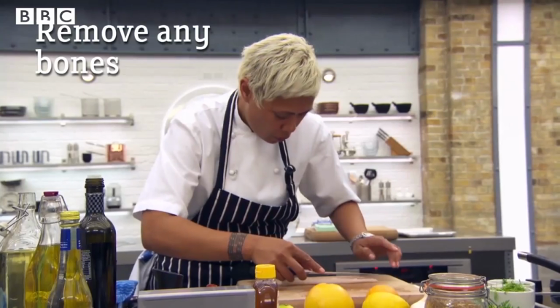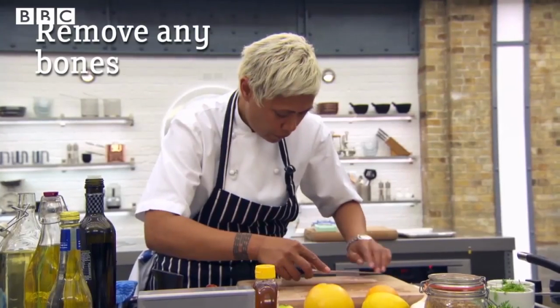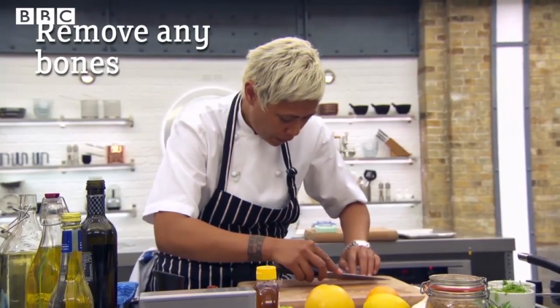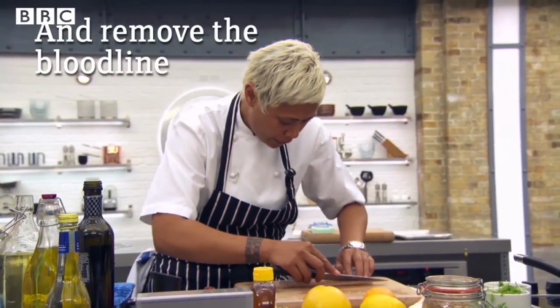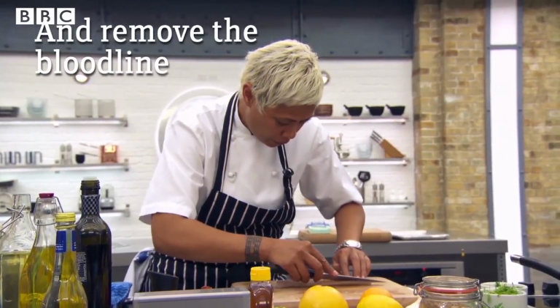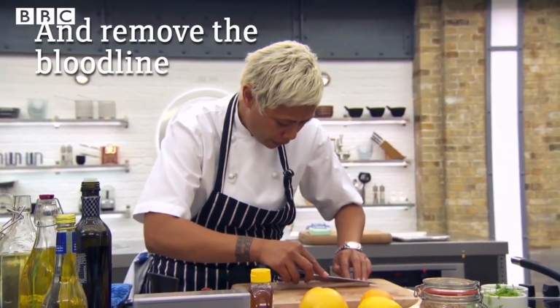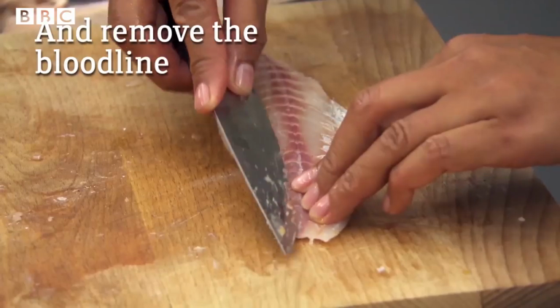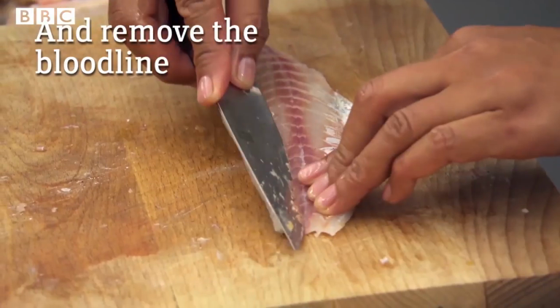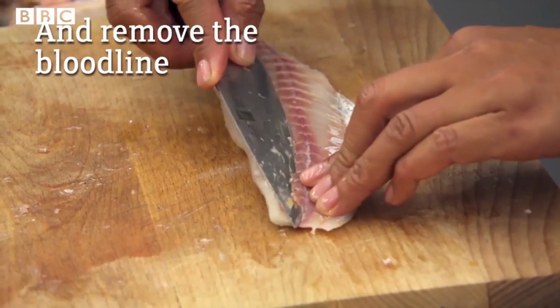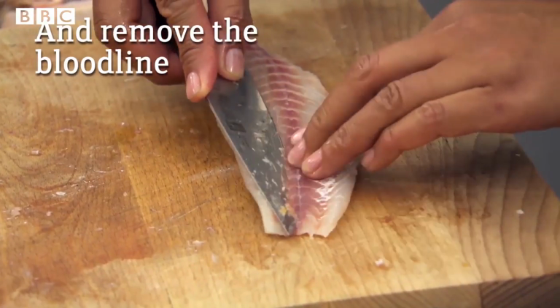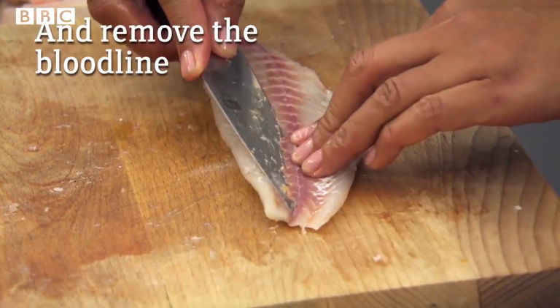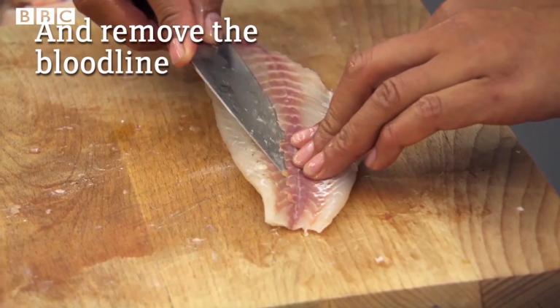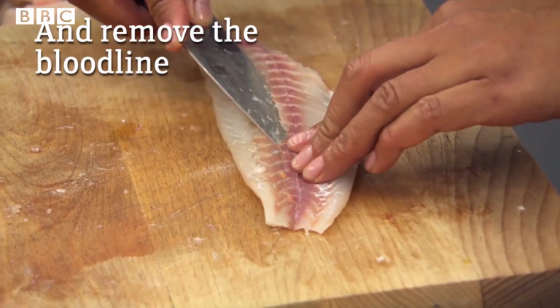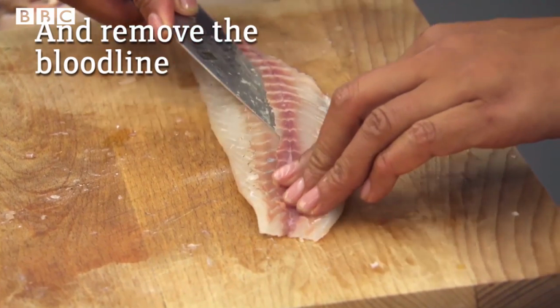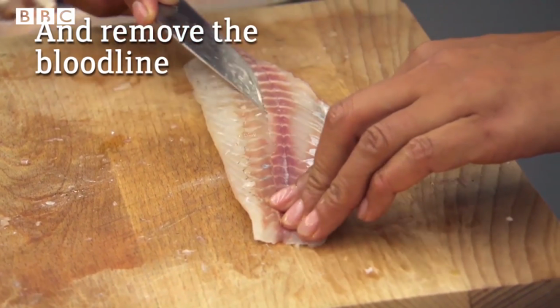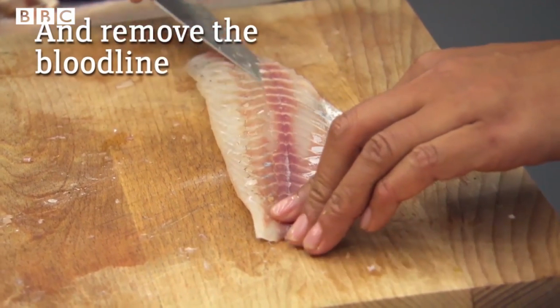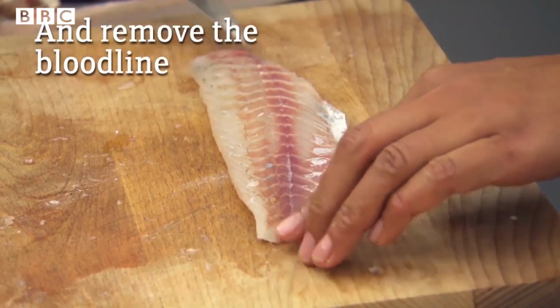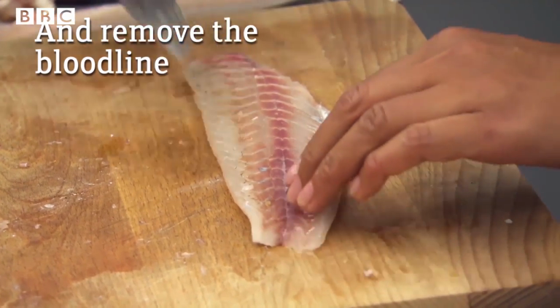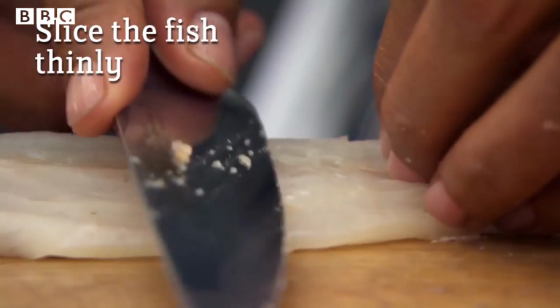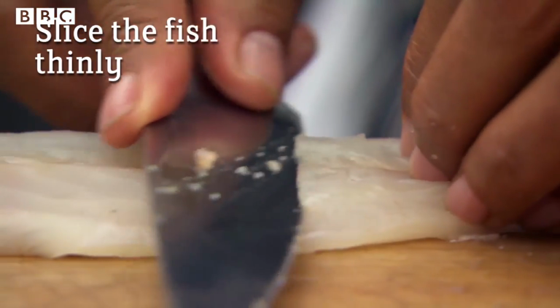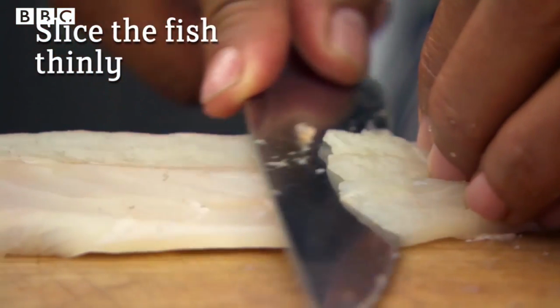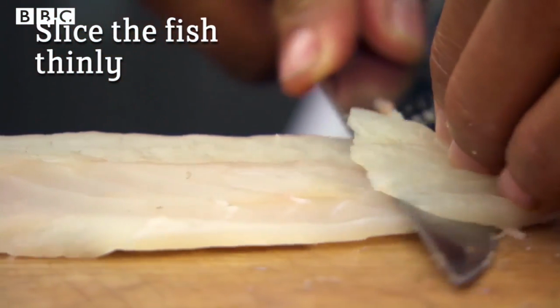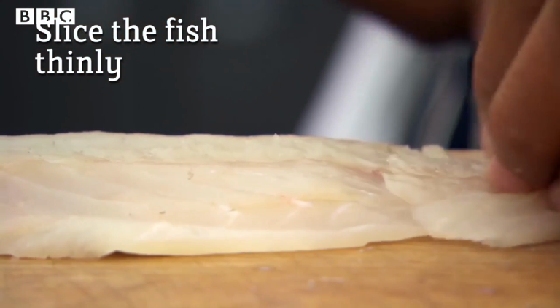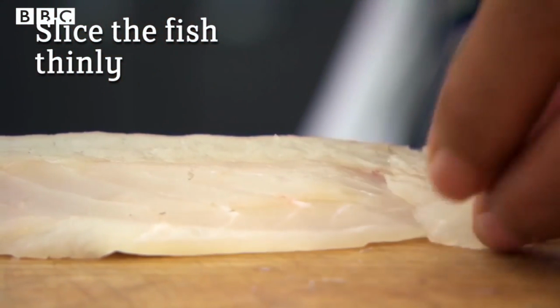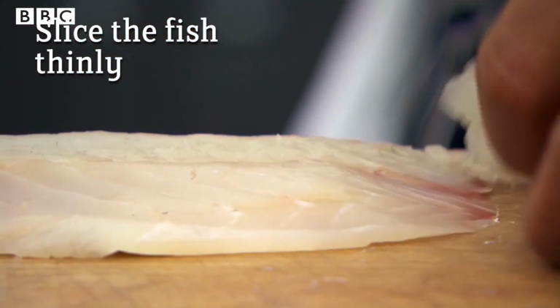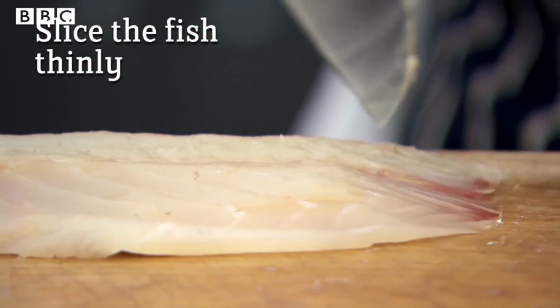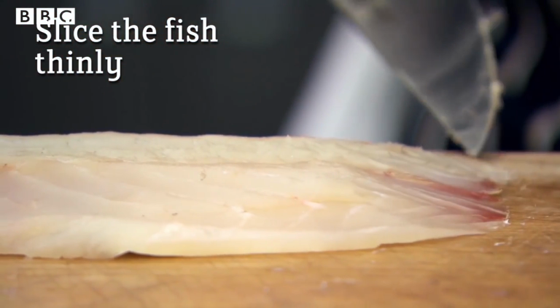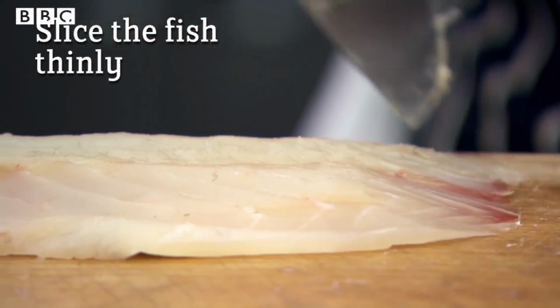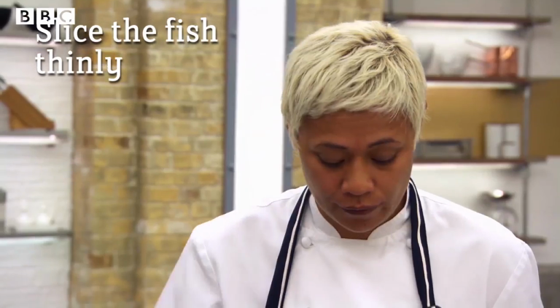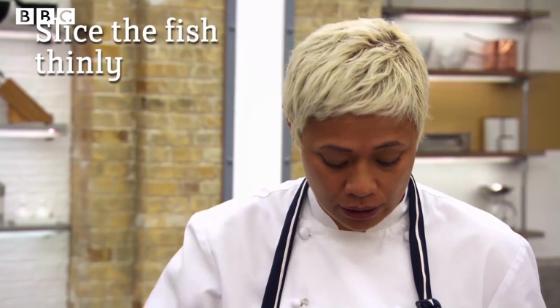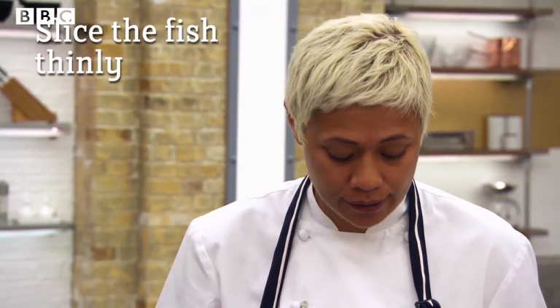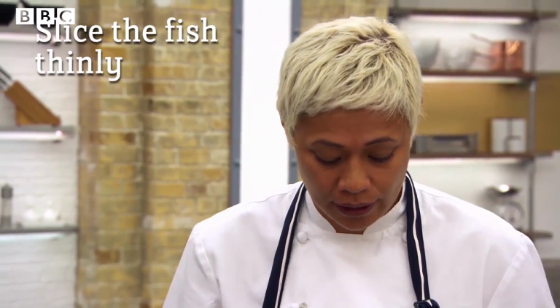All of the bloodline along the back of the fish — you want to remove as much as possible. Now I'm going to slice my fish for the ceviche, nice and thin.